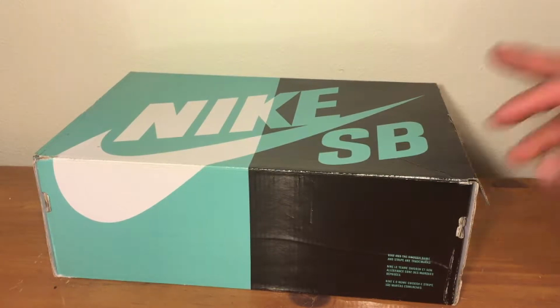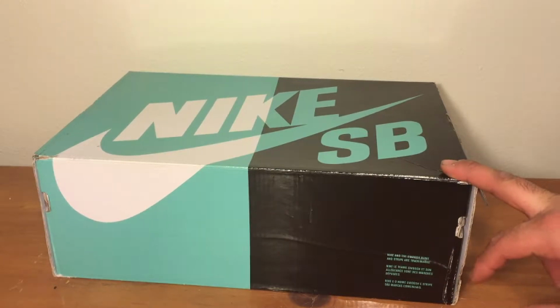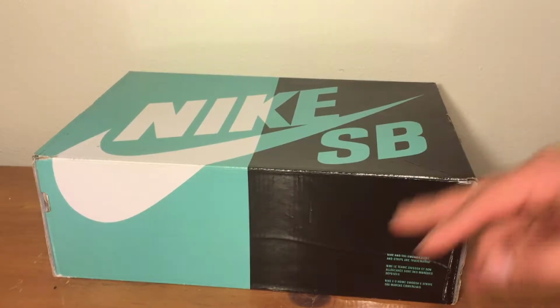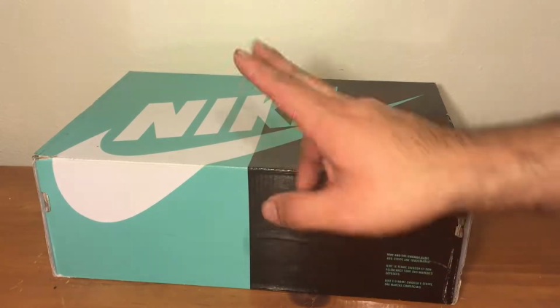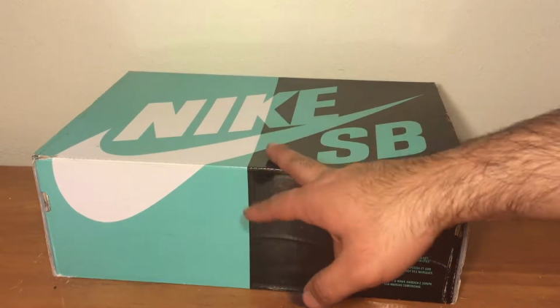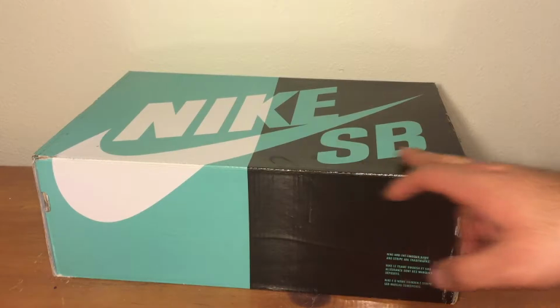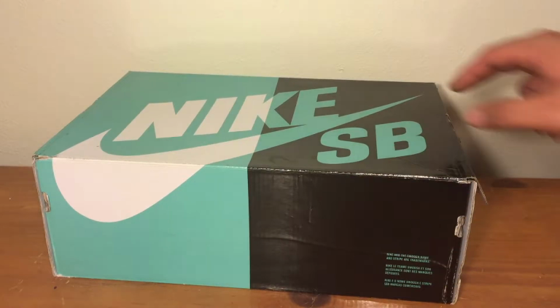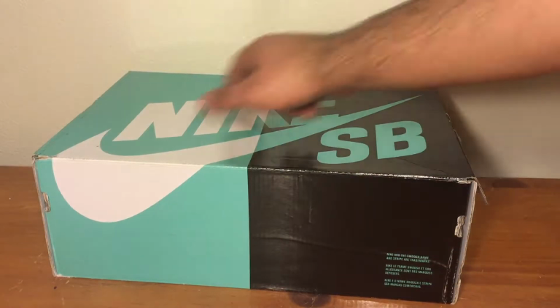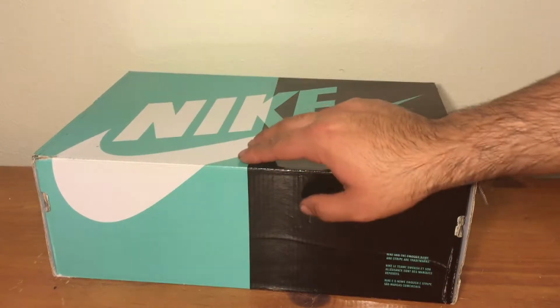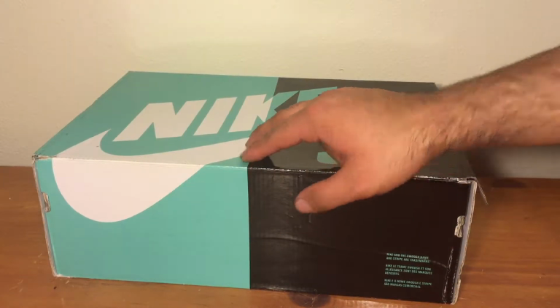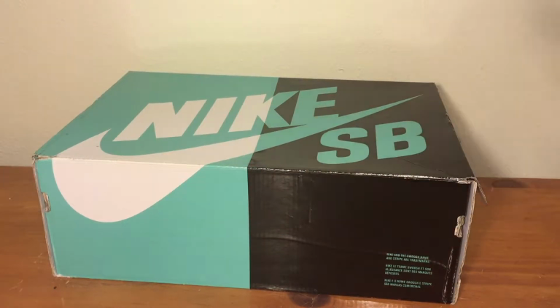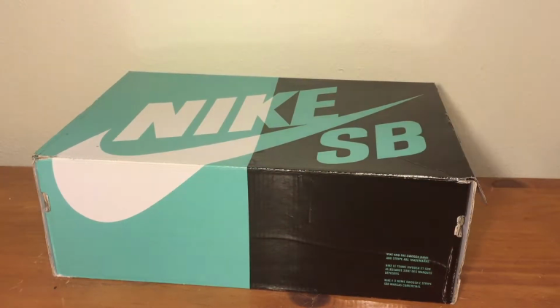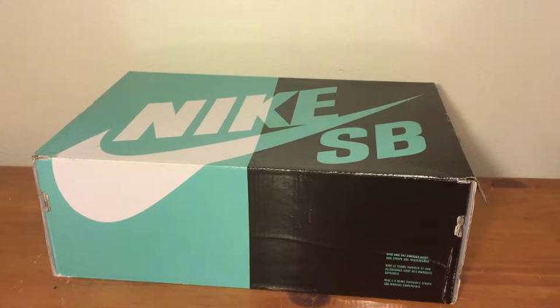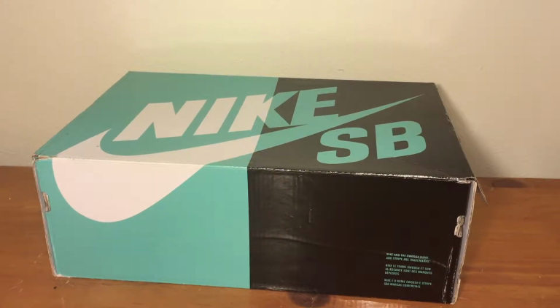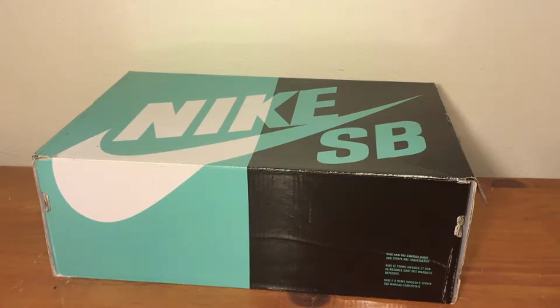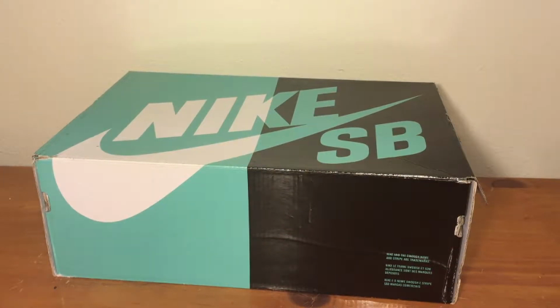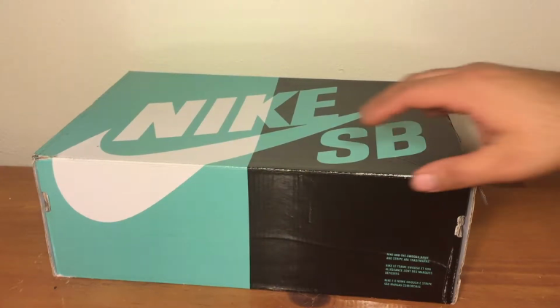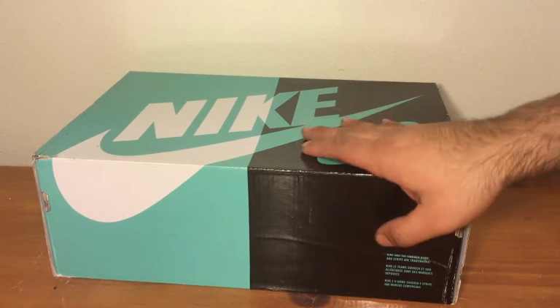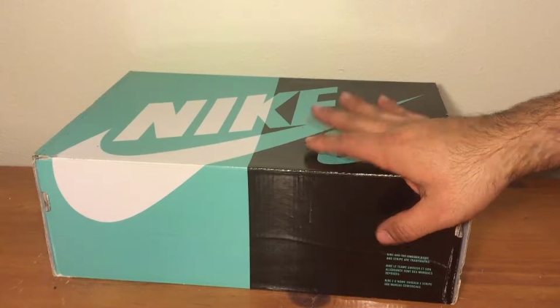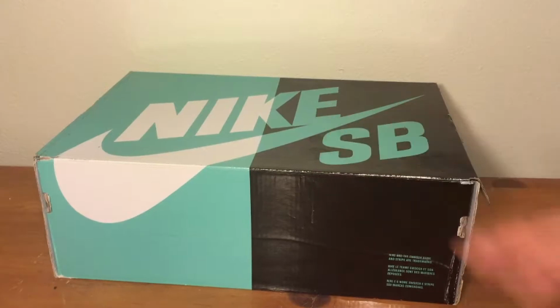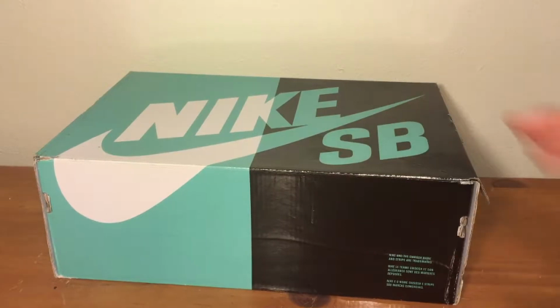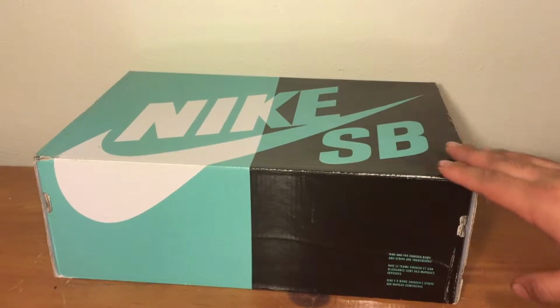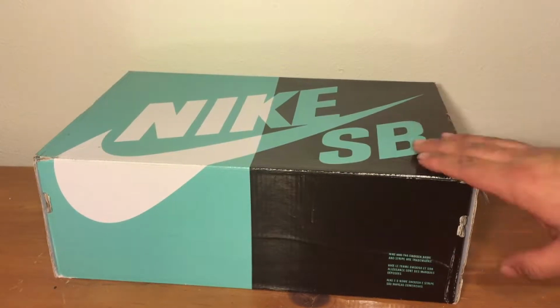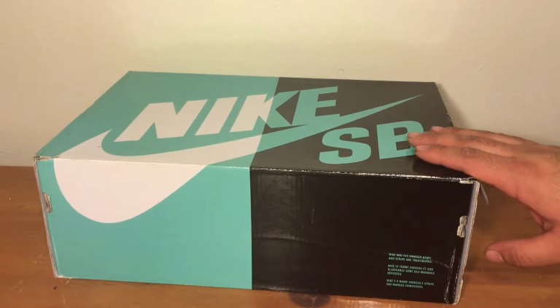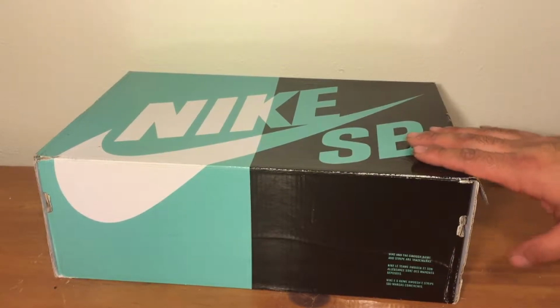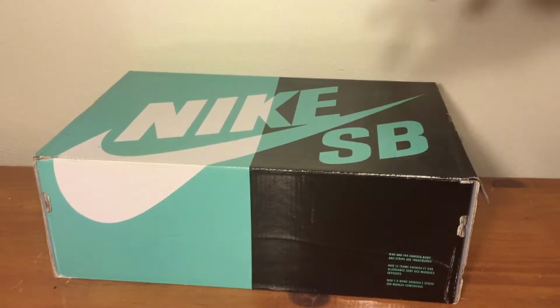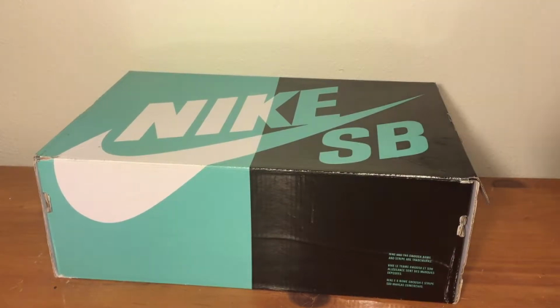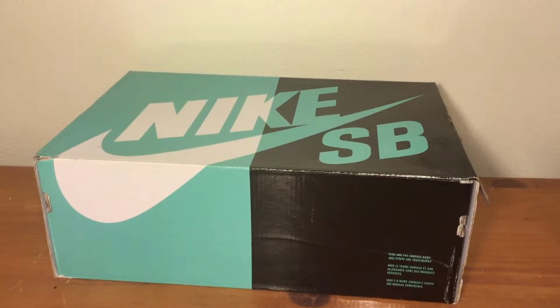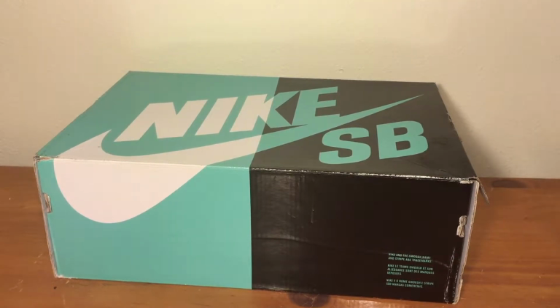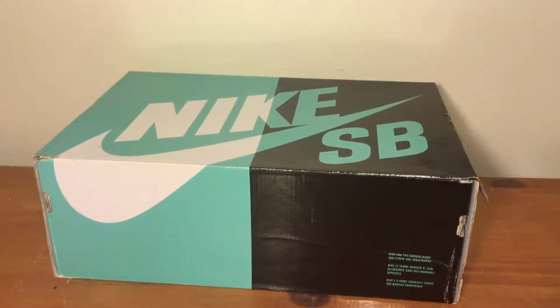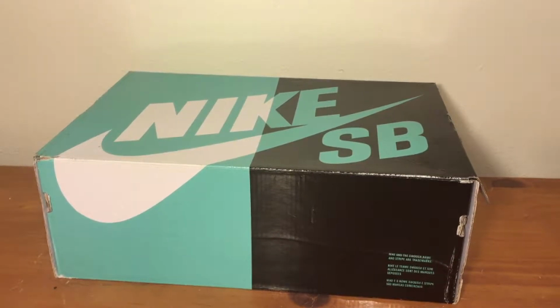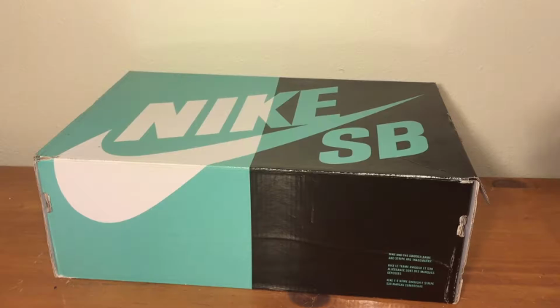Tiffany Highs. You get that Tiffany colorway box — that limited box — because they only bring these boxes with, like, an unlimited release or something like that sometimes.